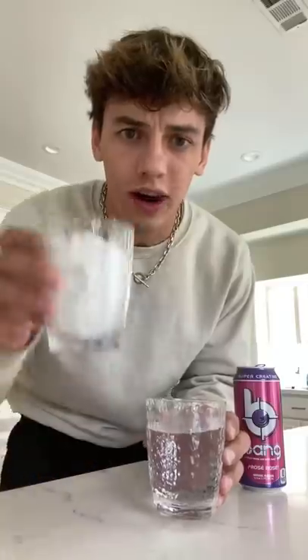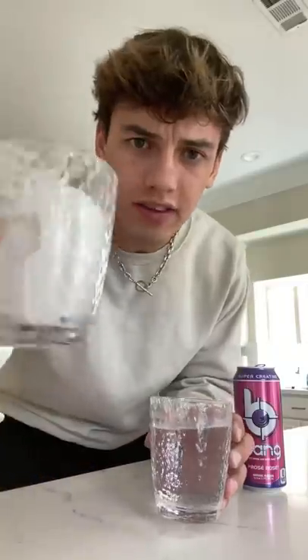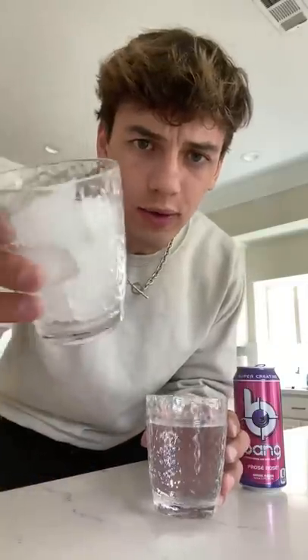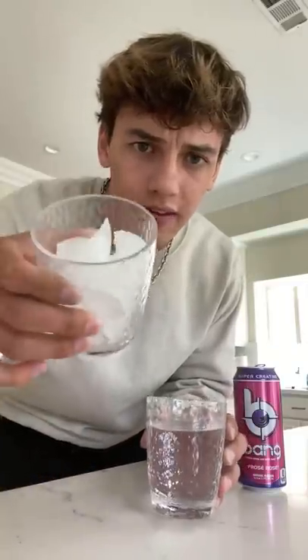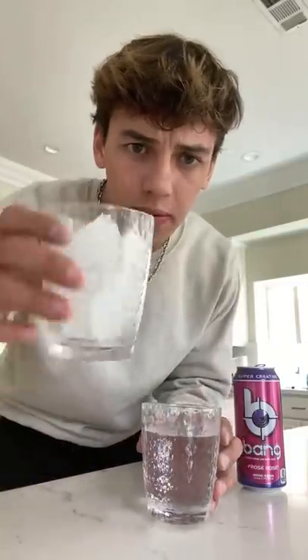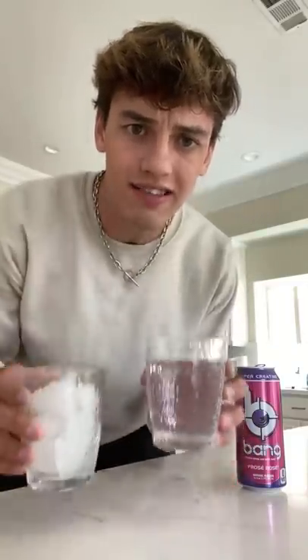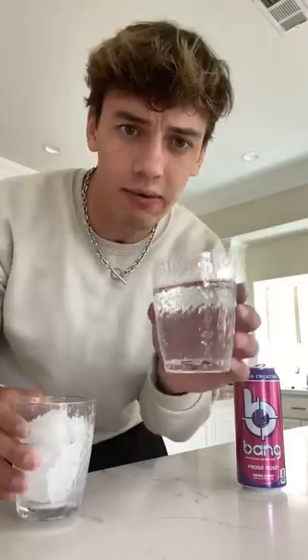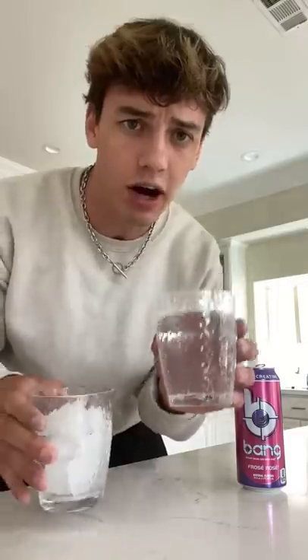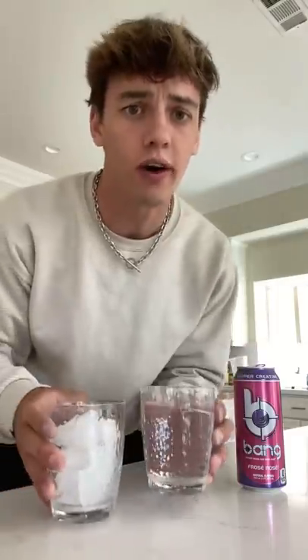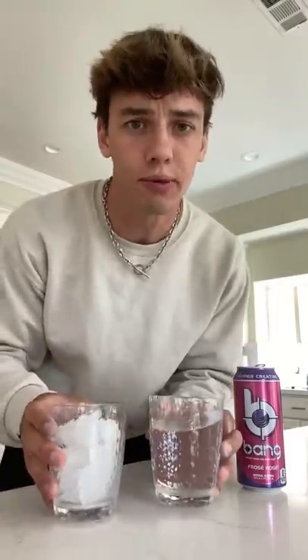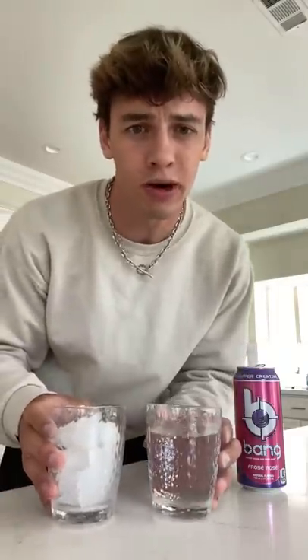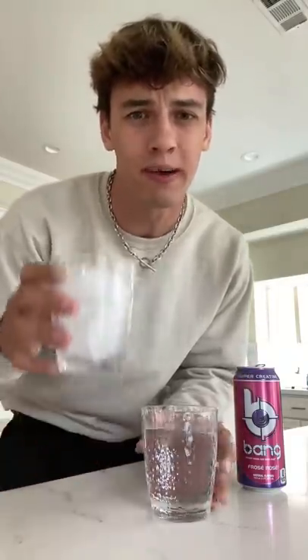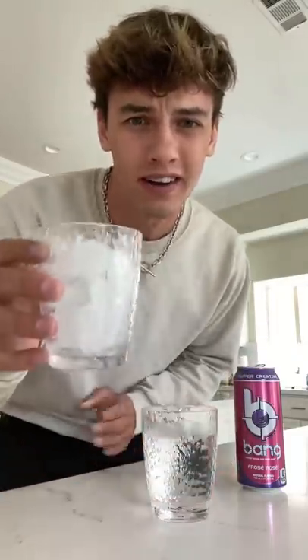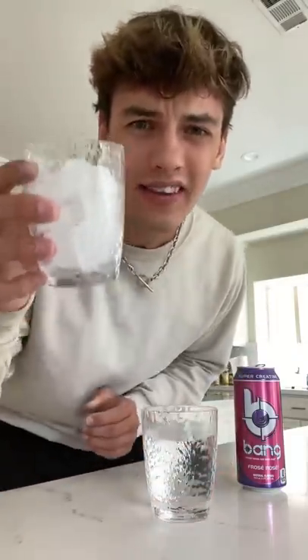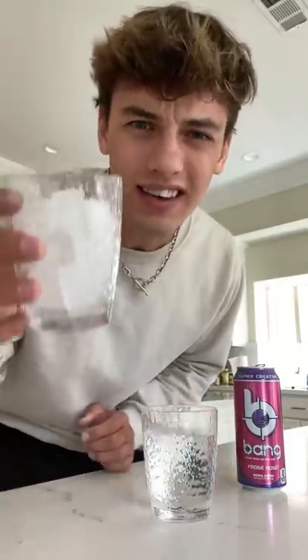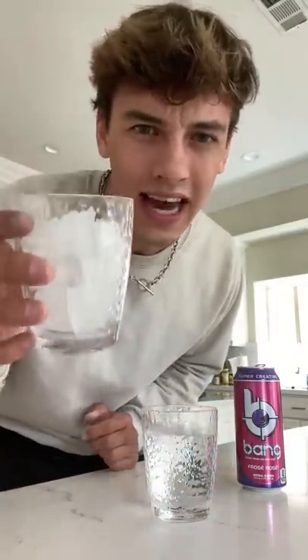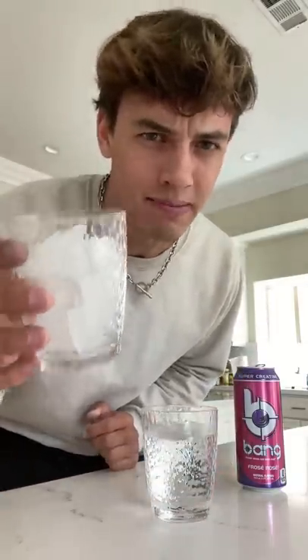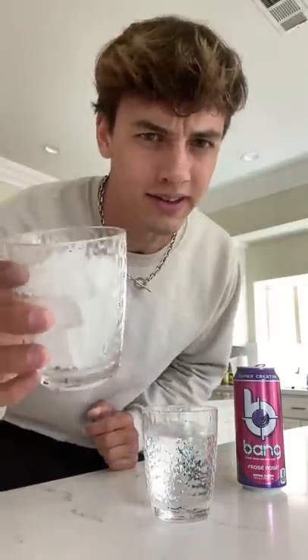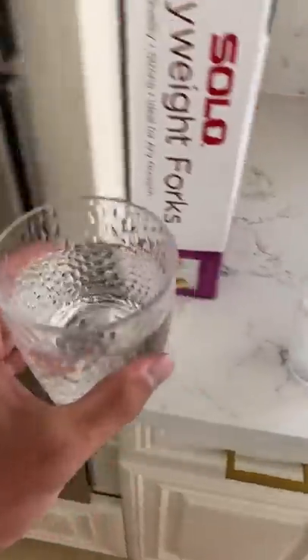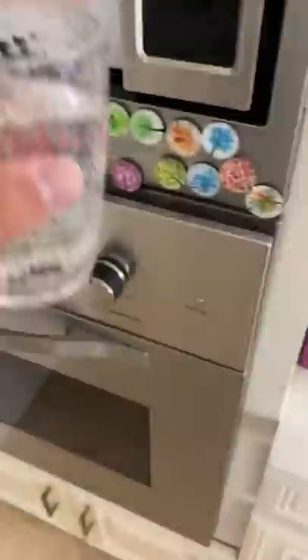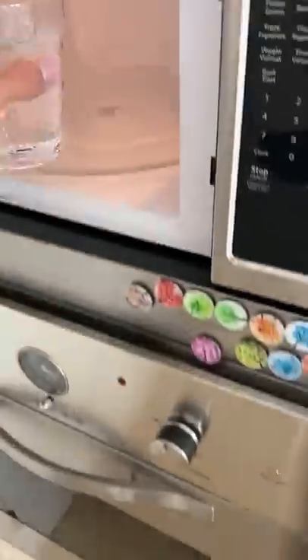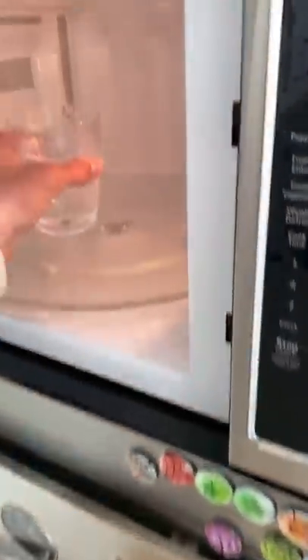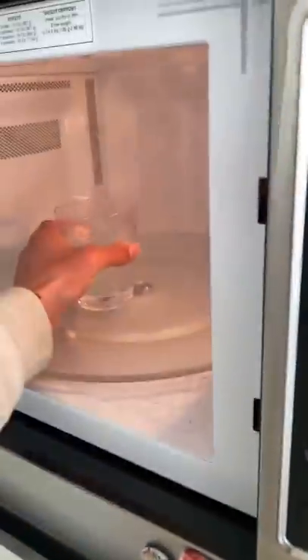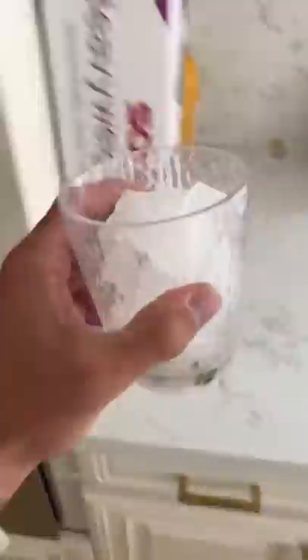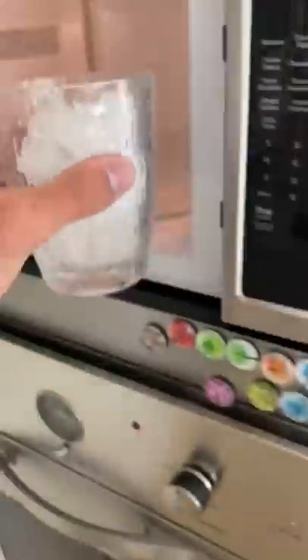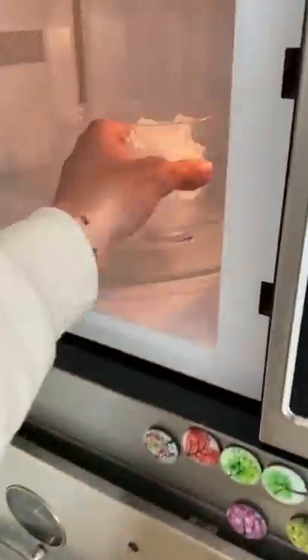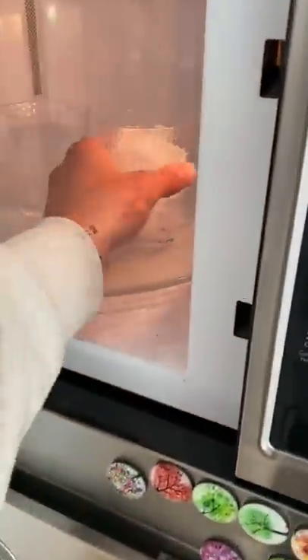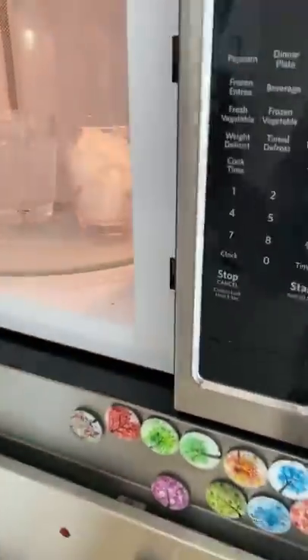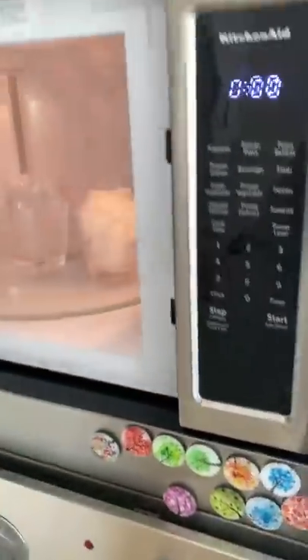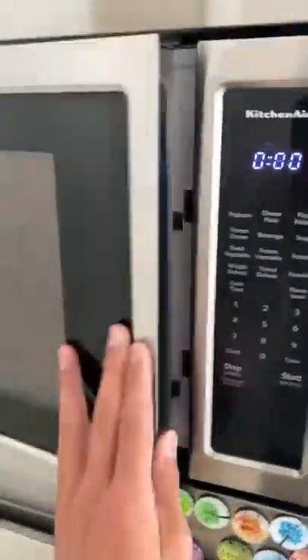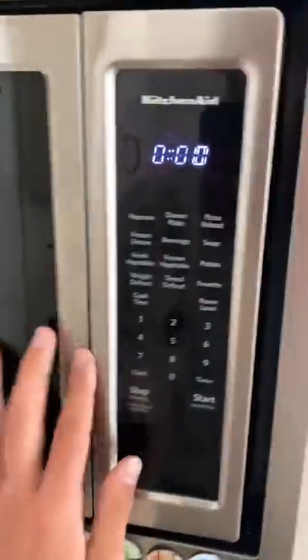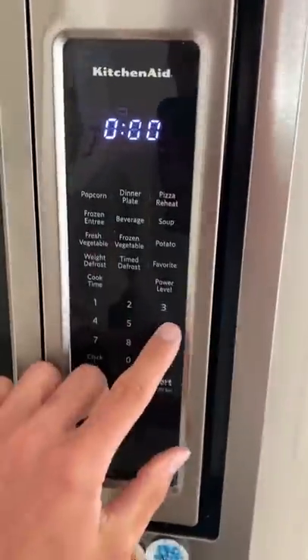So obviously here we have our cup of ice and here we have our cup of water. We're gonna put it in the microwave and apparently the ice is not gonna melt. Here's our cup of water, here's our cup of ice going in, and we're supposed to put it in for three minutes.